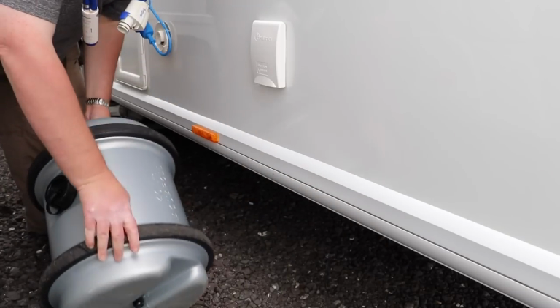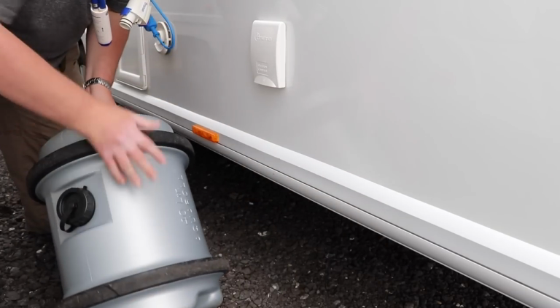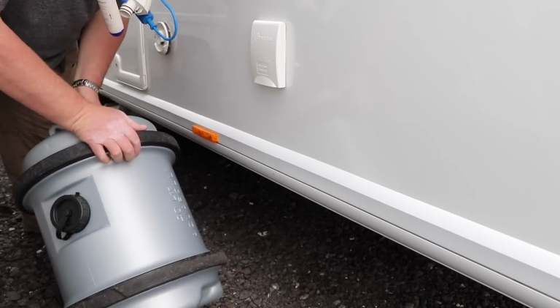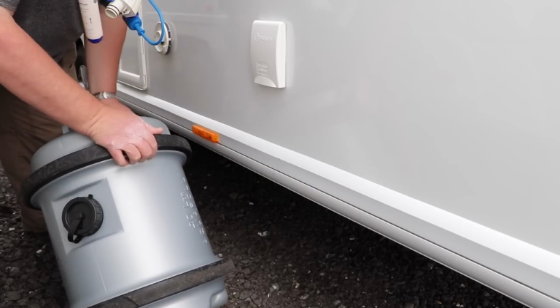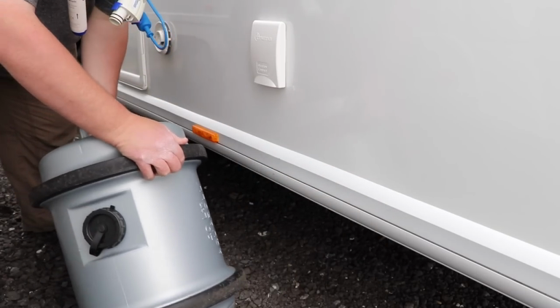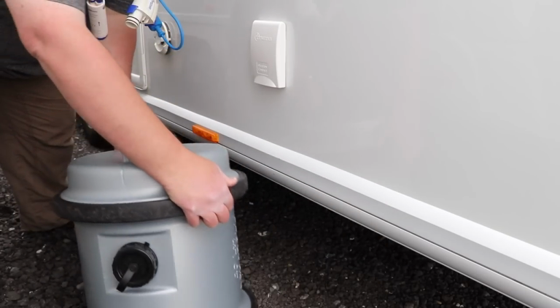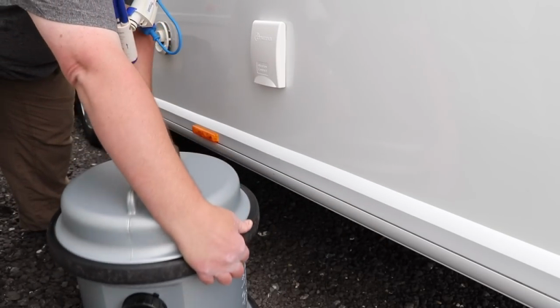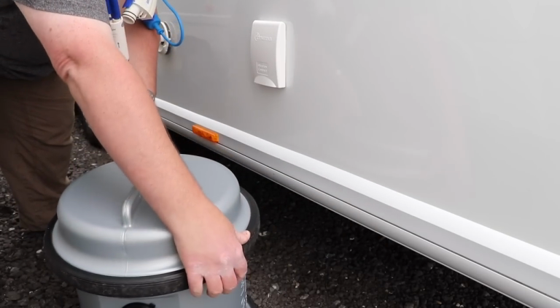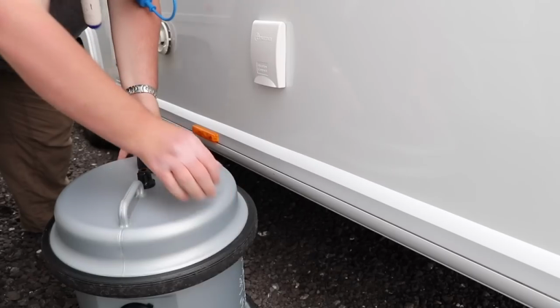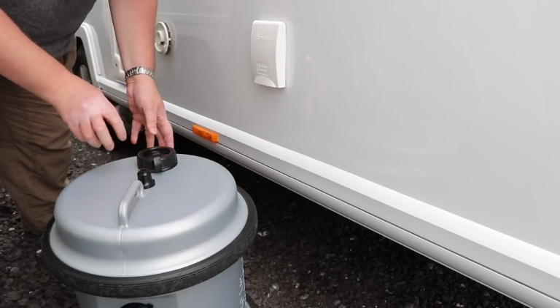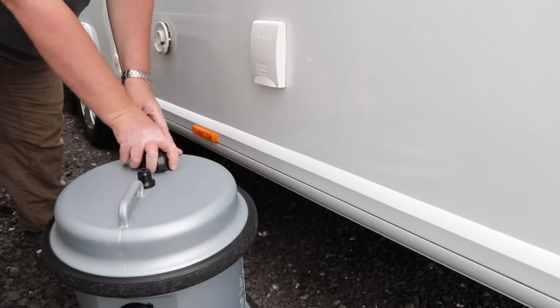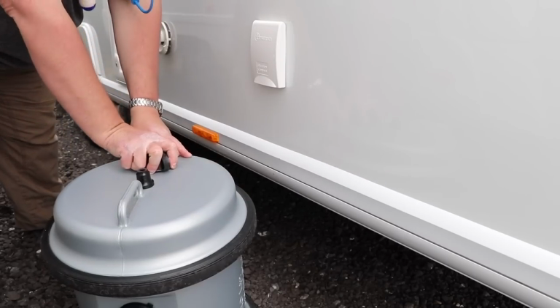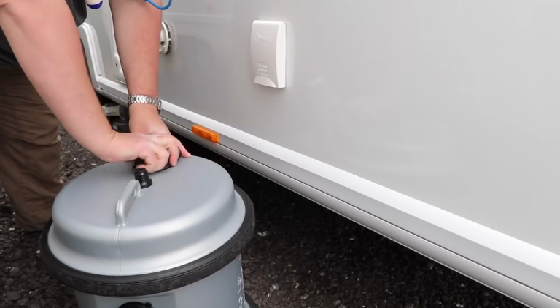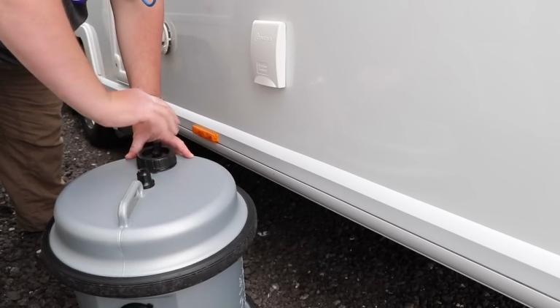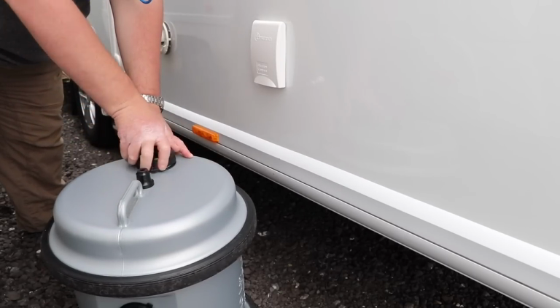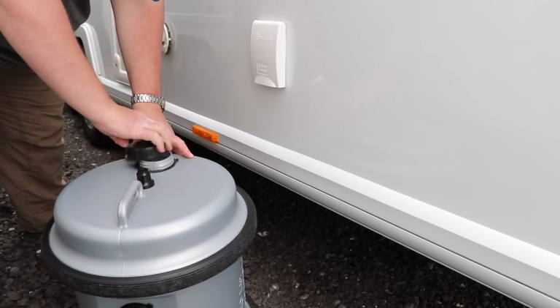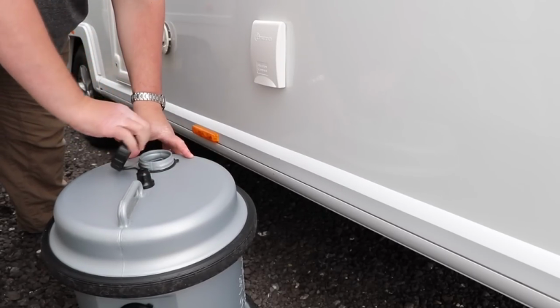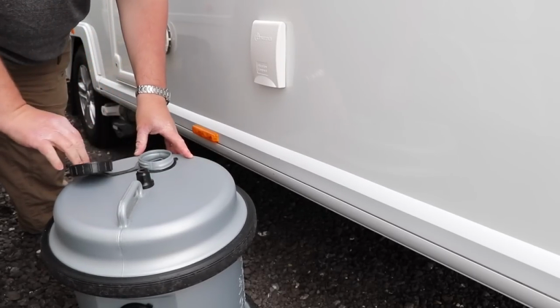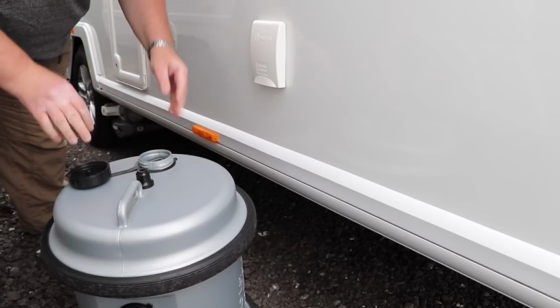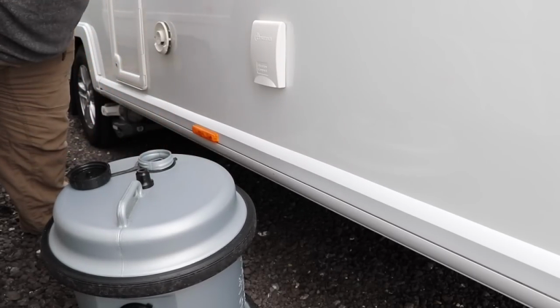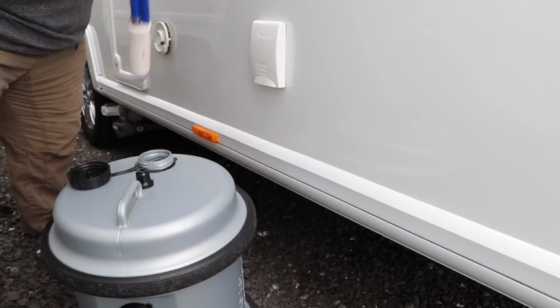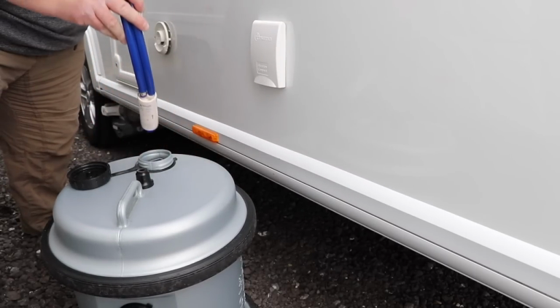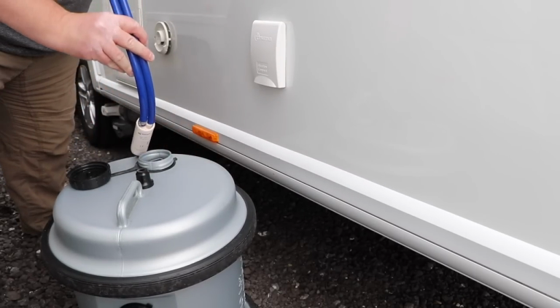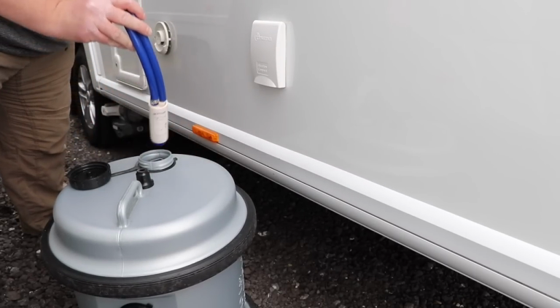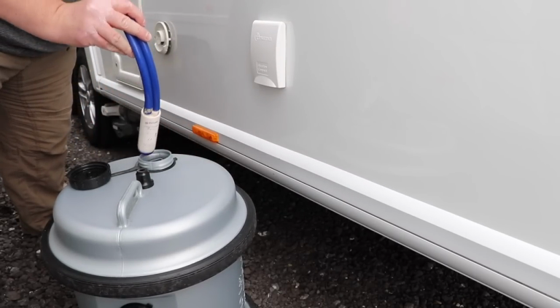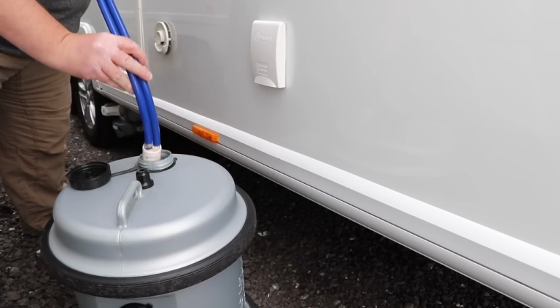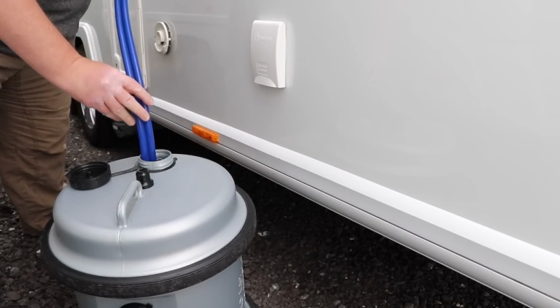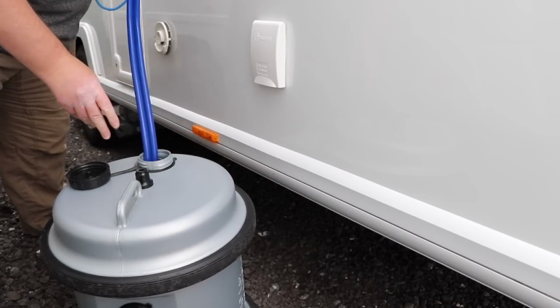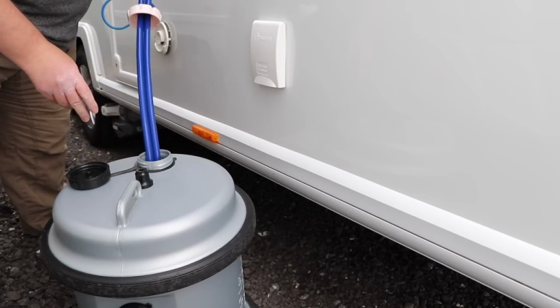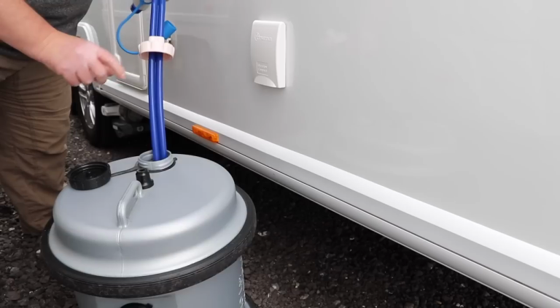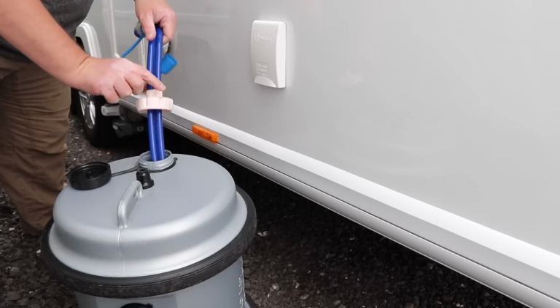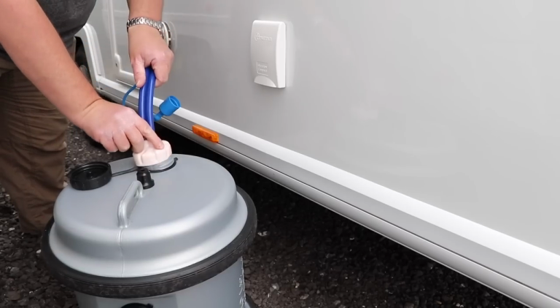Back at the caravan, disconnect the handle from the Aqua Roll, stand it up and submerge your pump — and that's it, you're ready to pour water into the caravan.